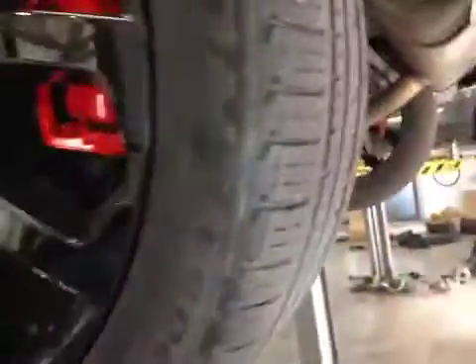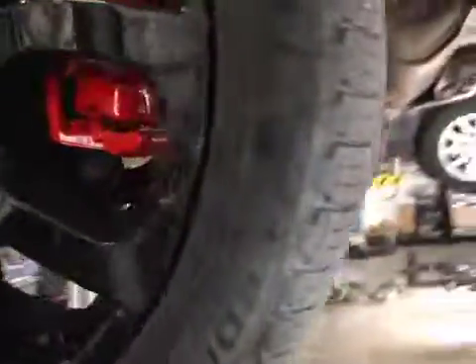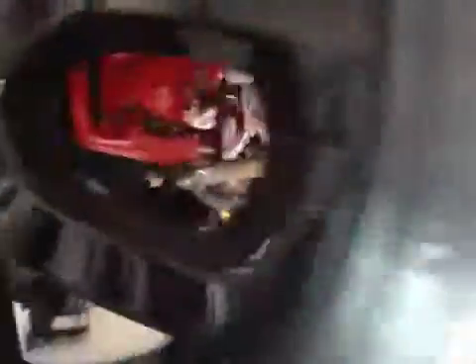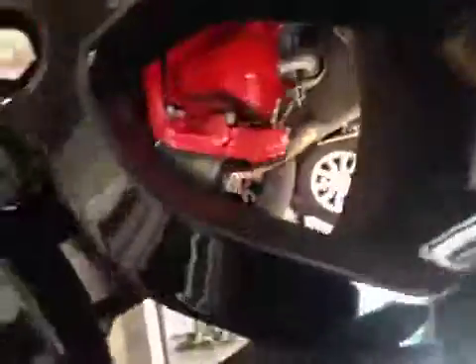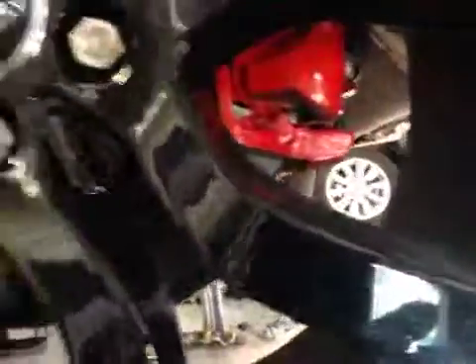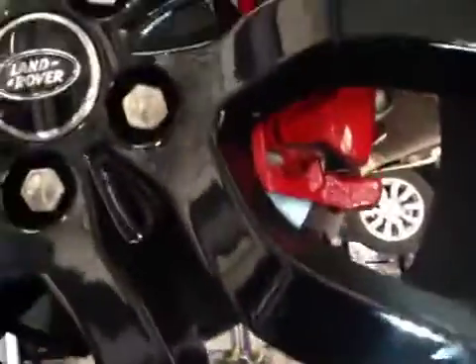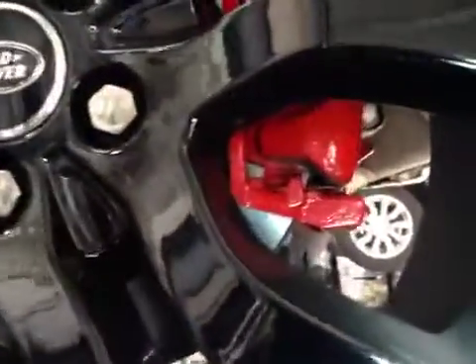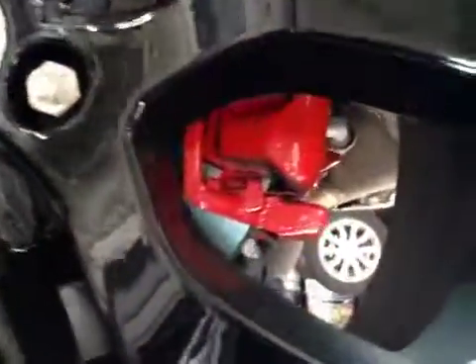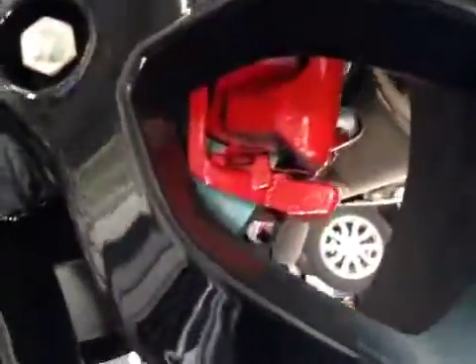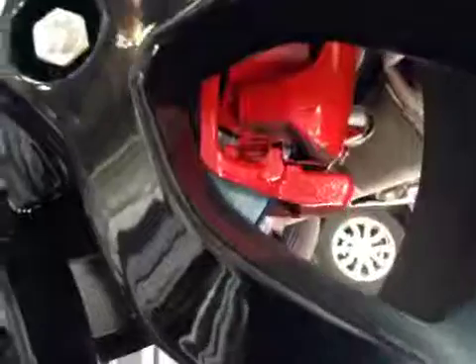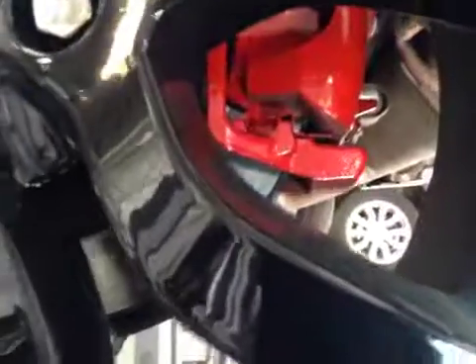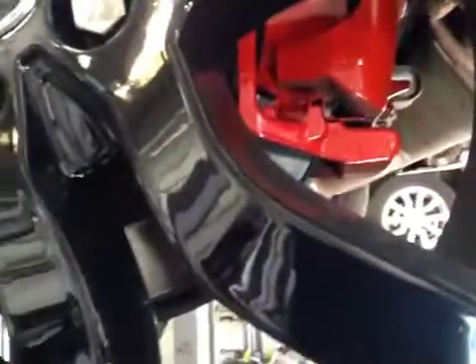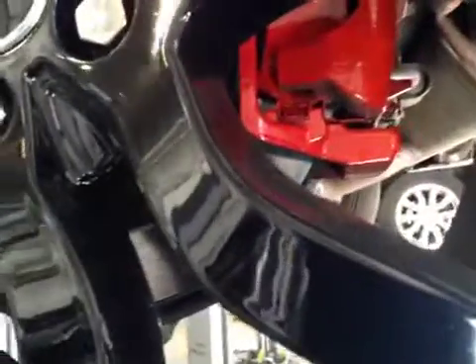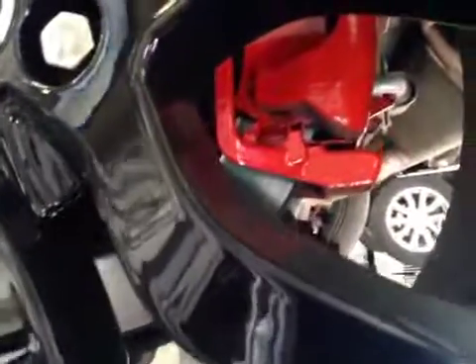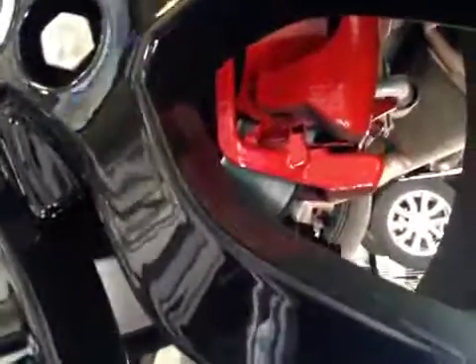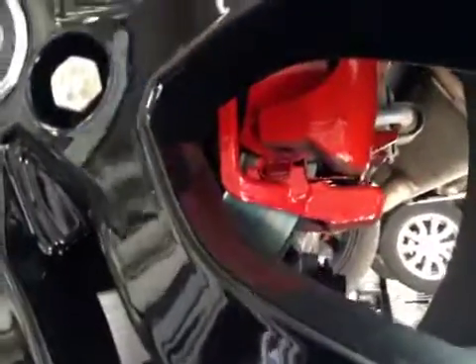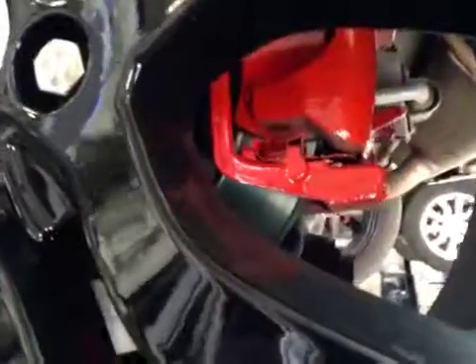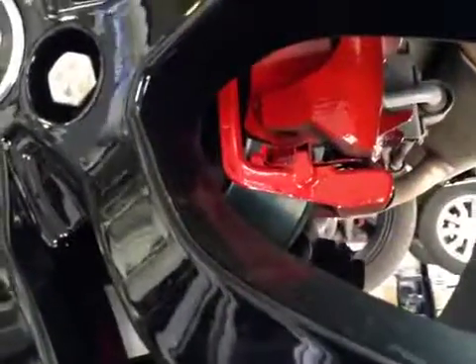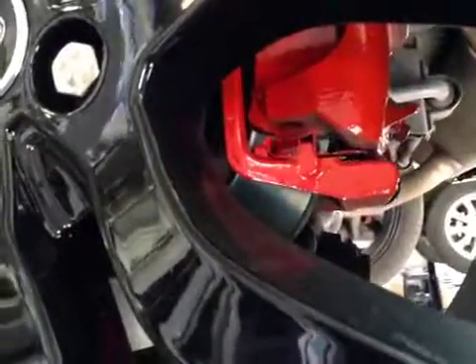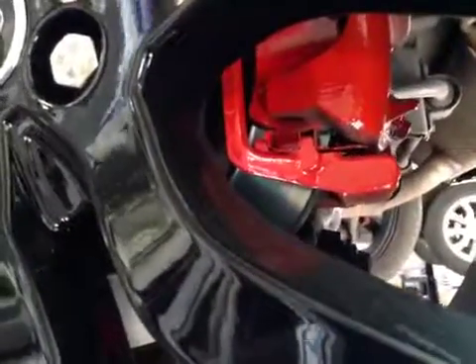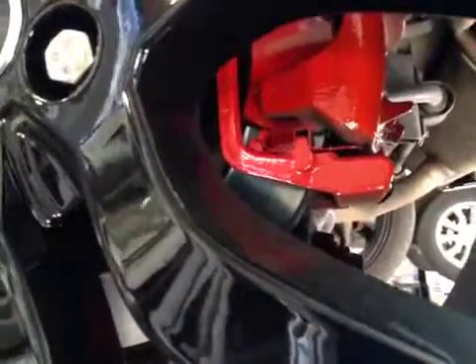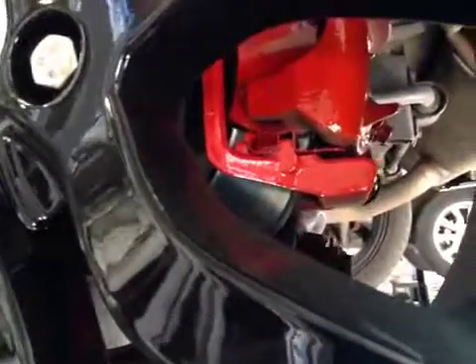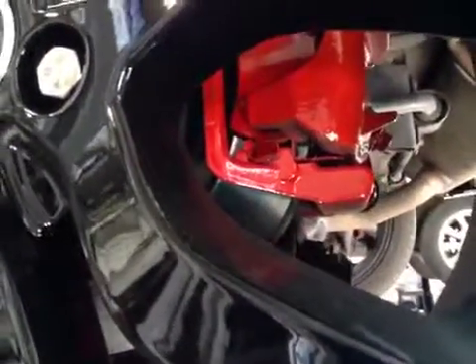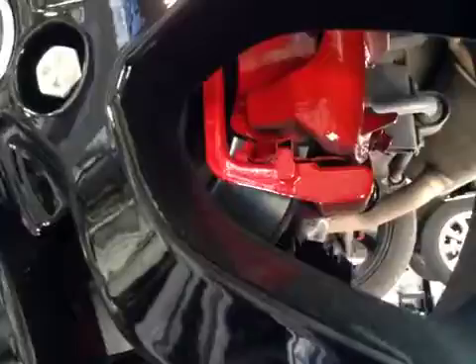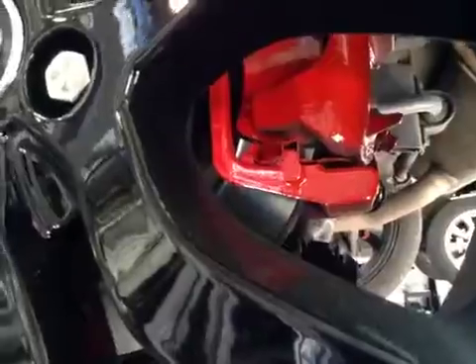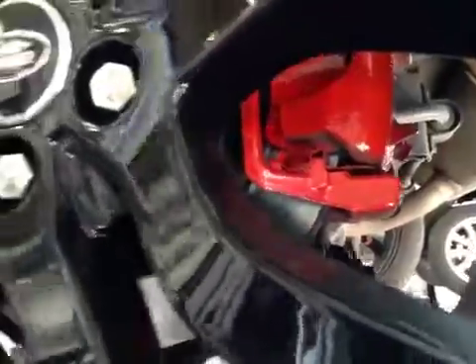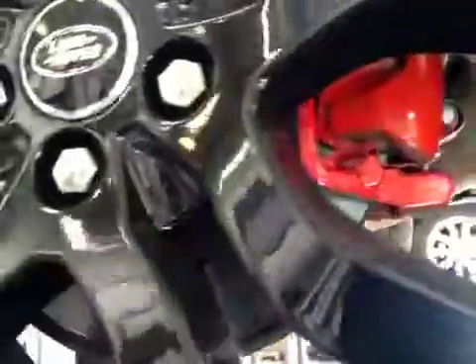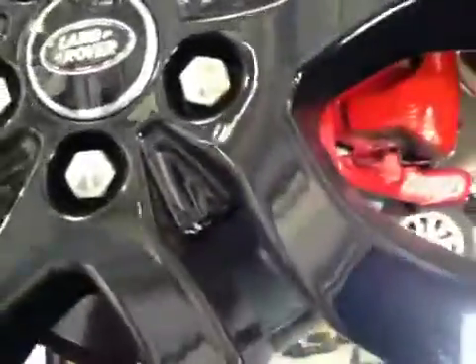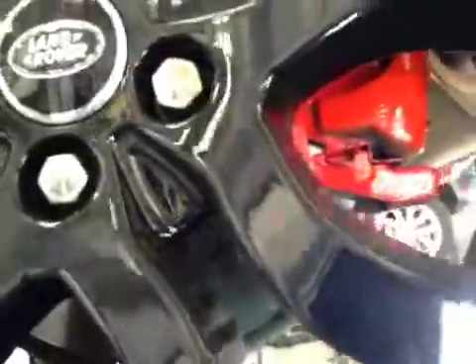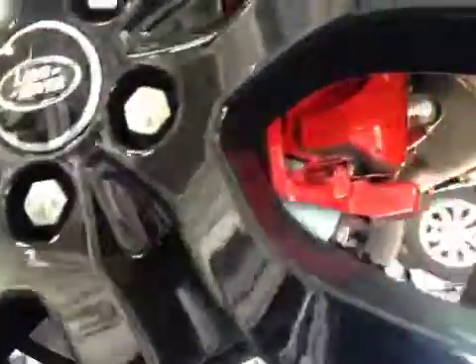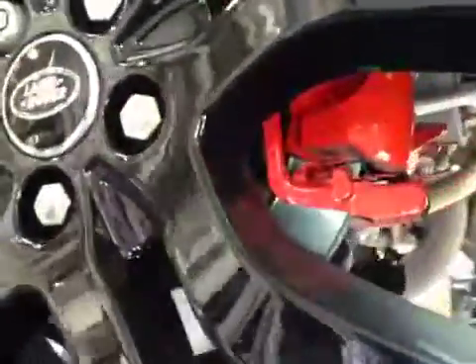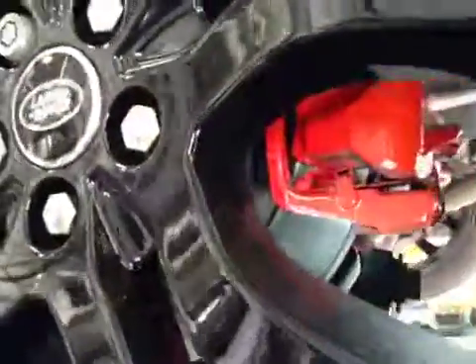Rear brake pads 2mm and 3mm, new replacing. Same on the rear caliper as well — due to being sprayed and replacing, there could be signs of marking.